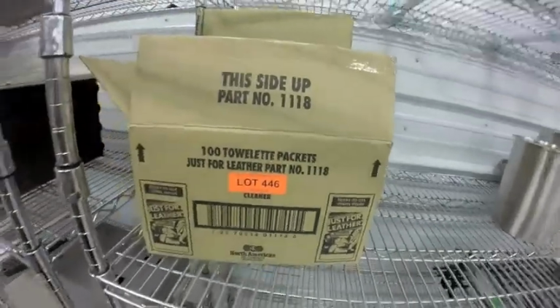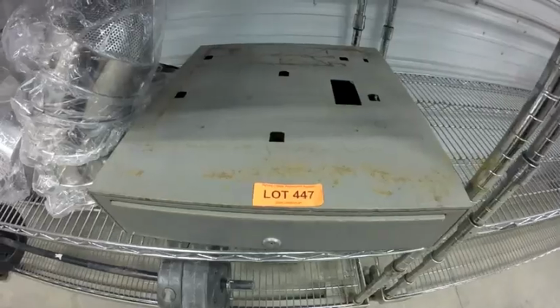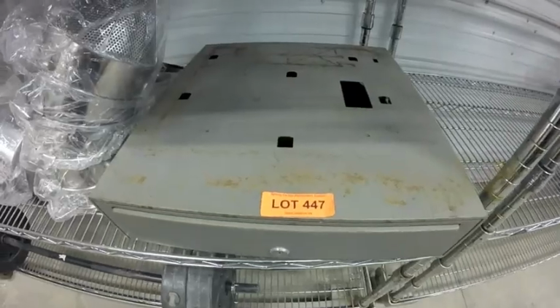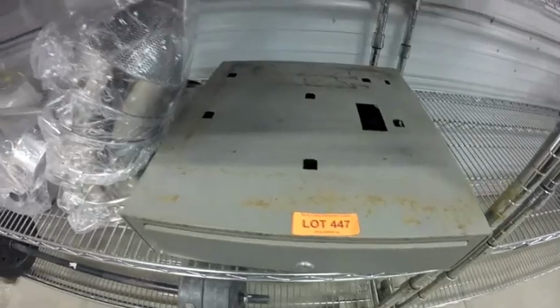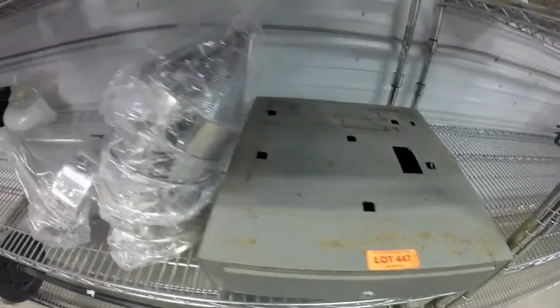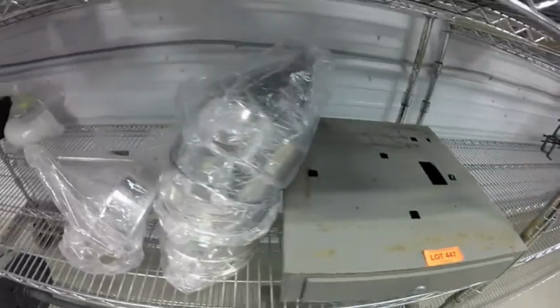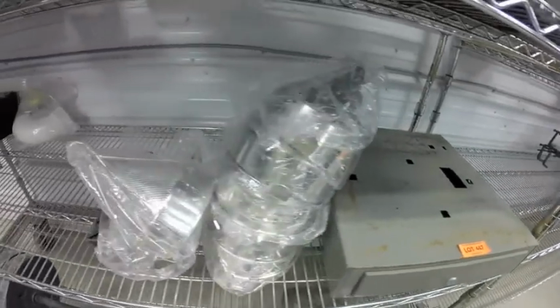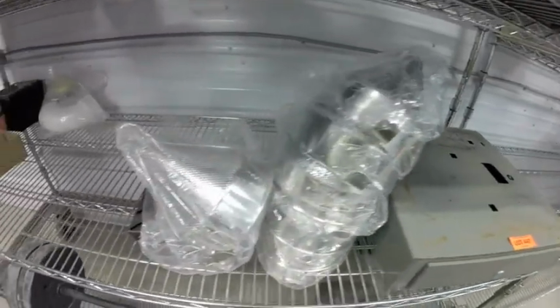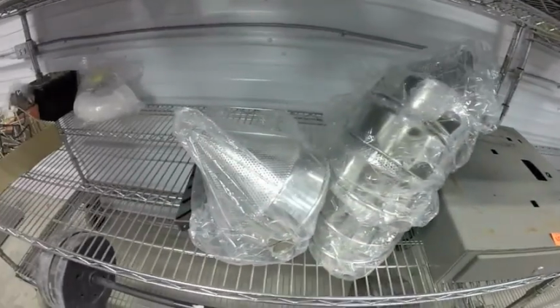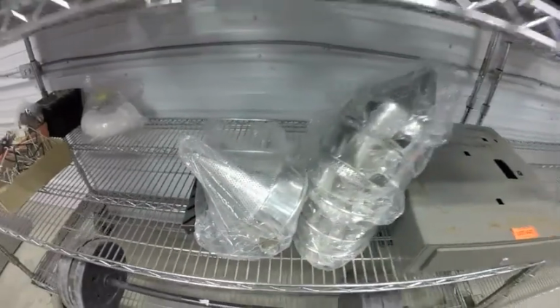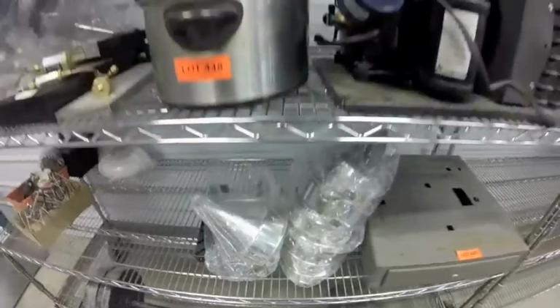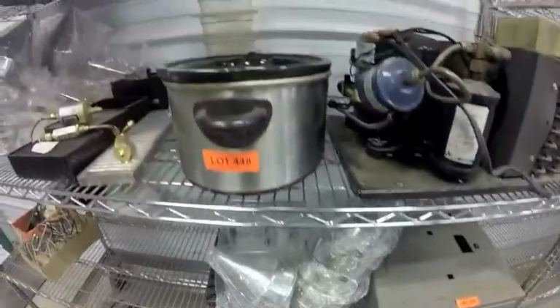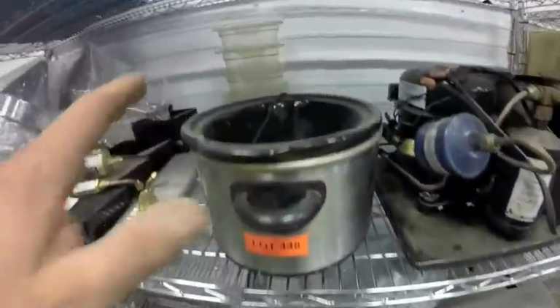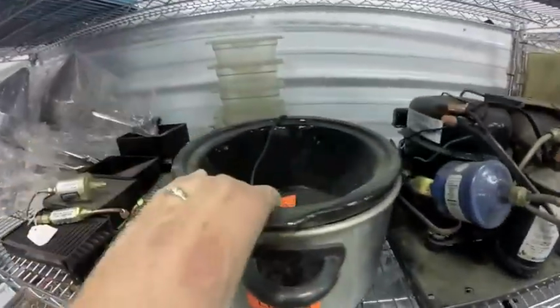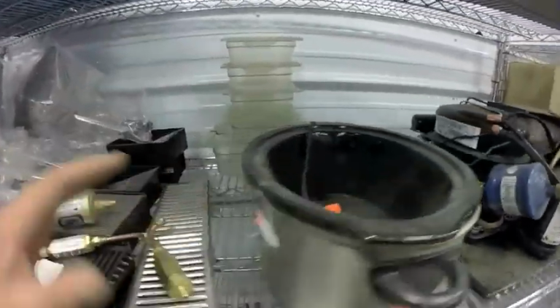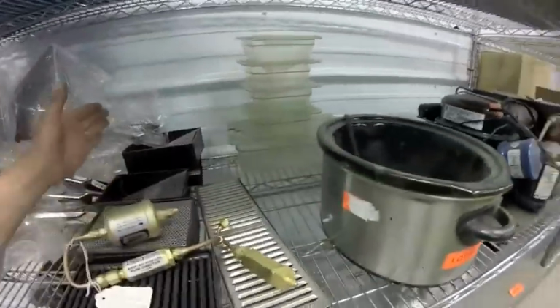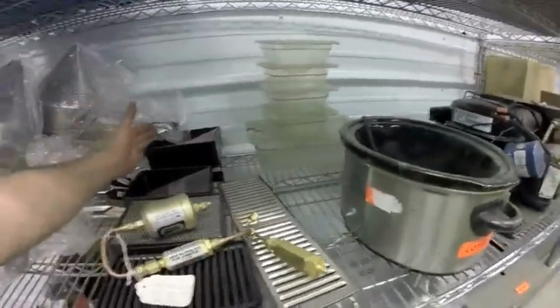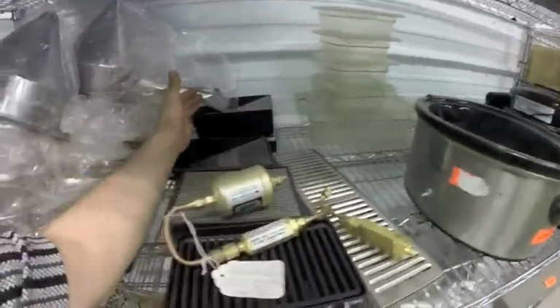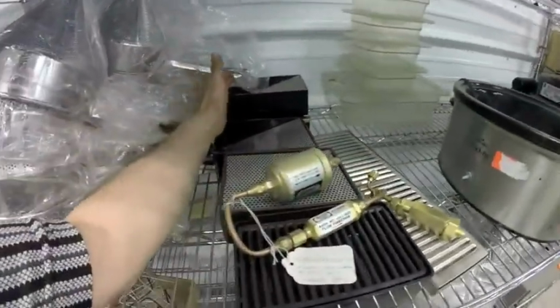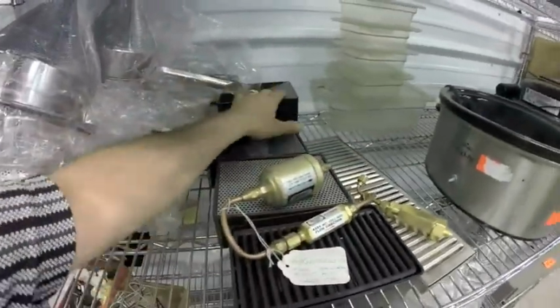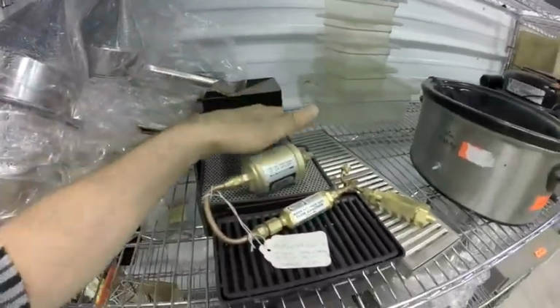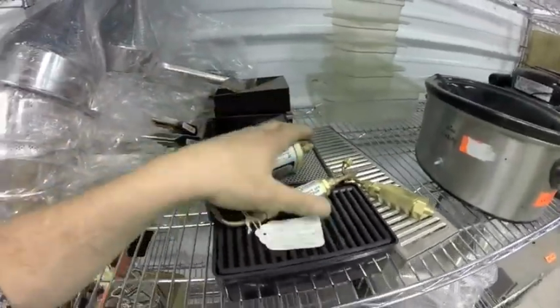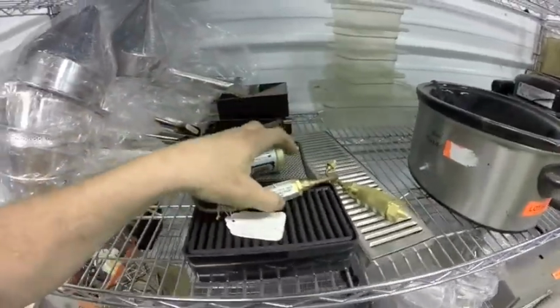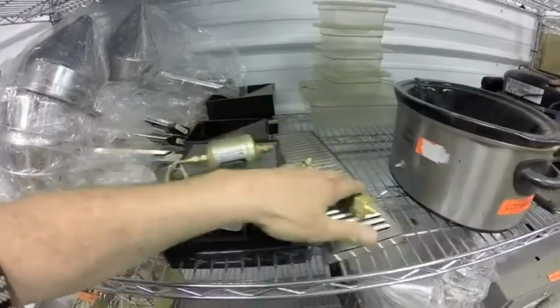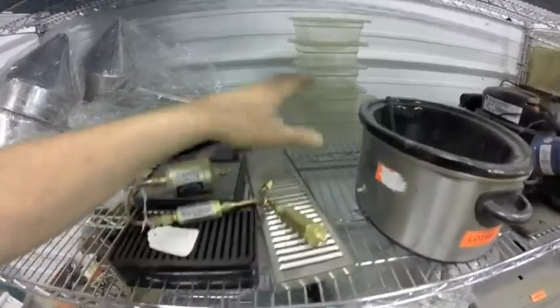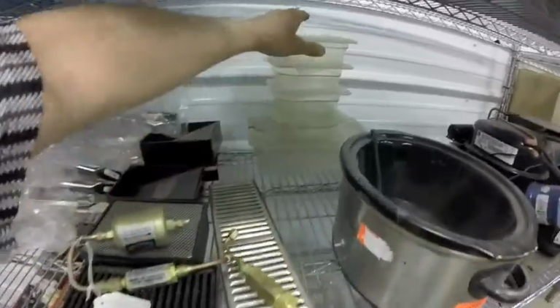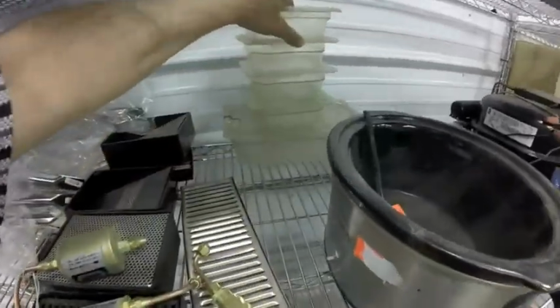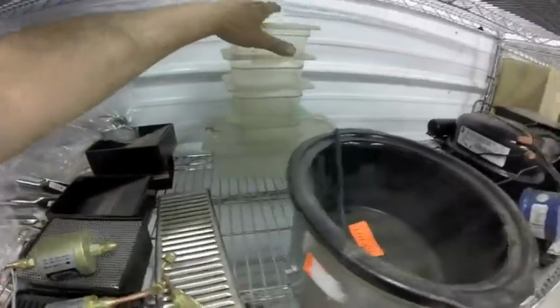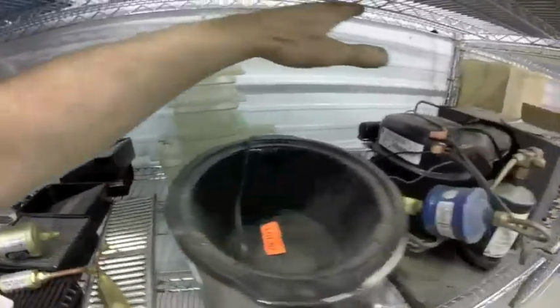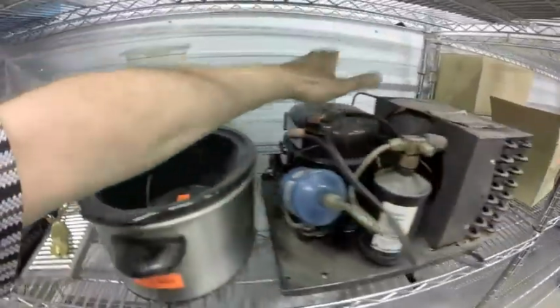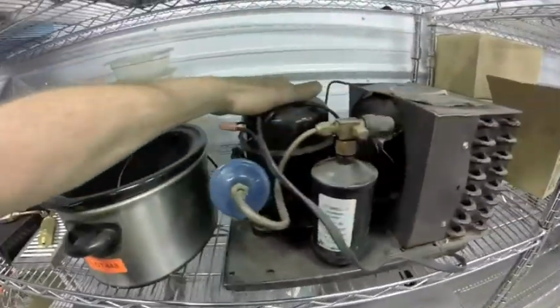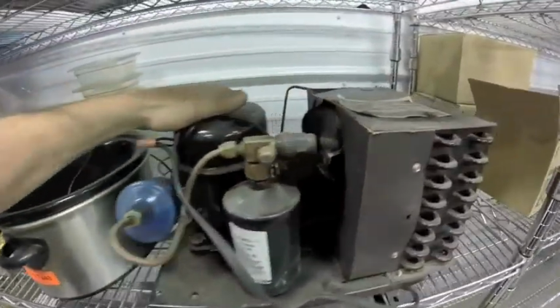Lot 447 is this cash drawer and six colanders. Lot 448 is all of this — coffee, the filters, spencers, the compressor.